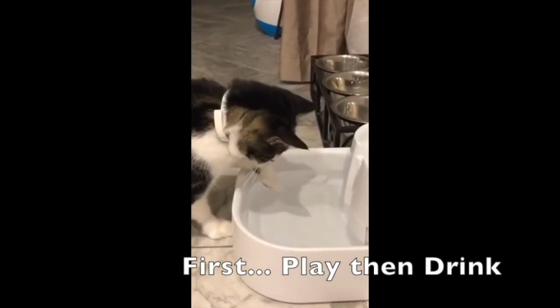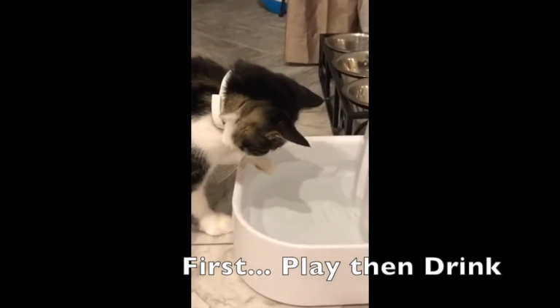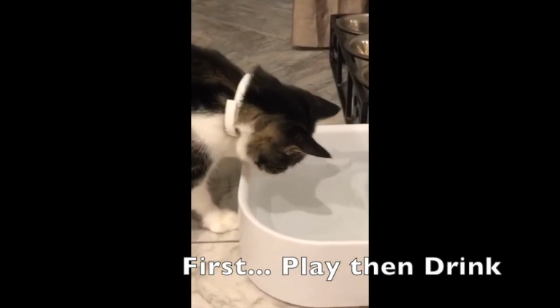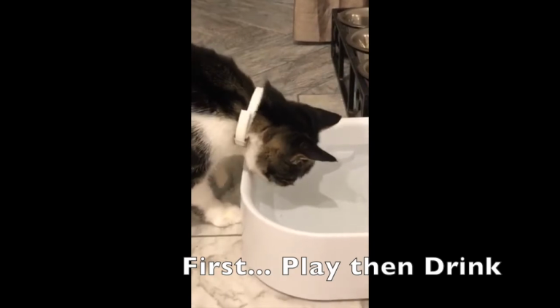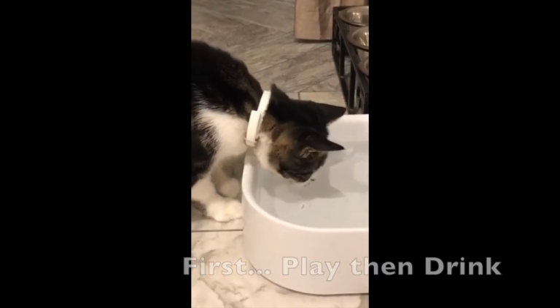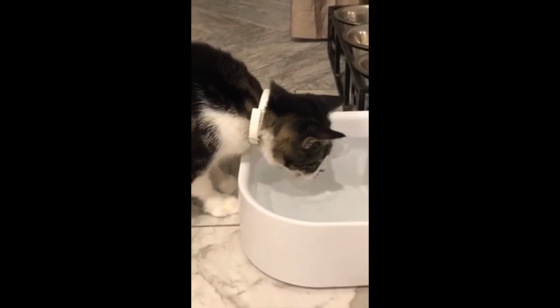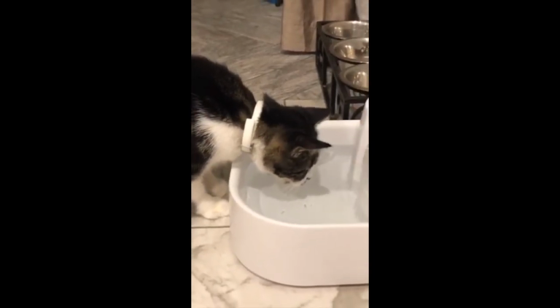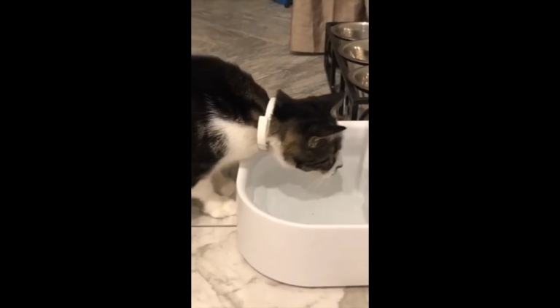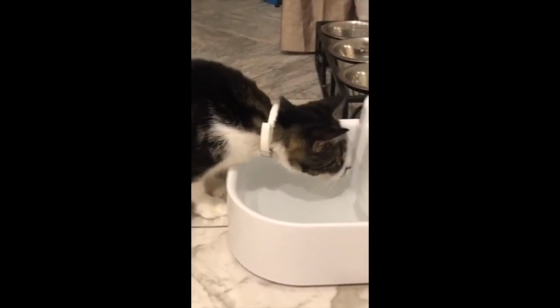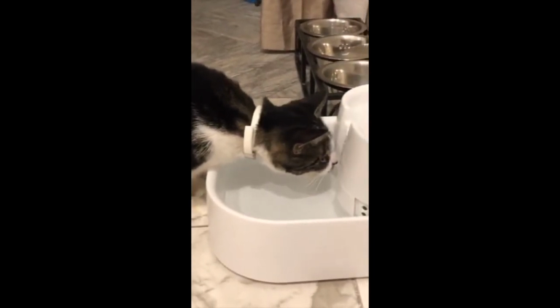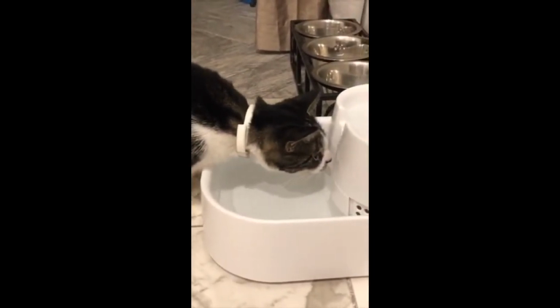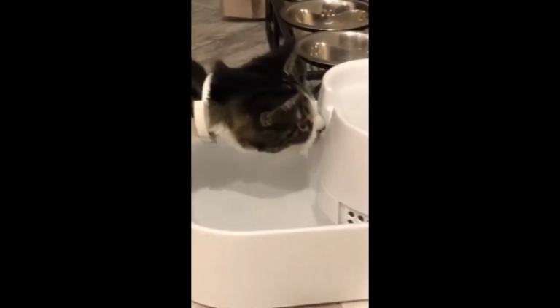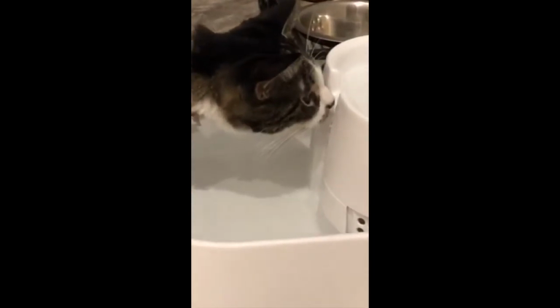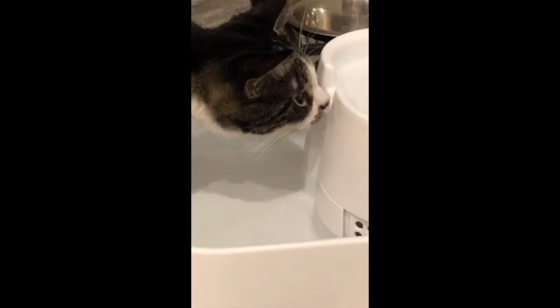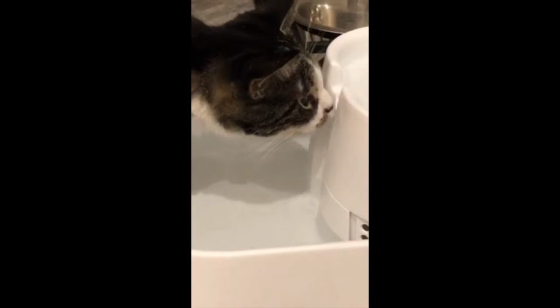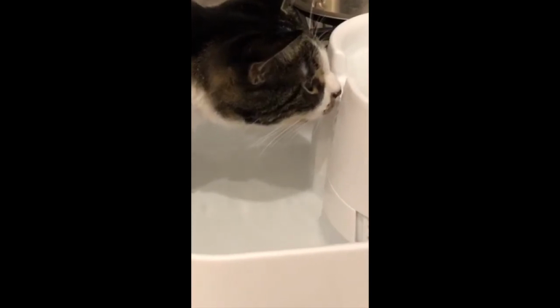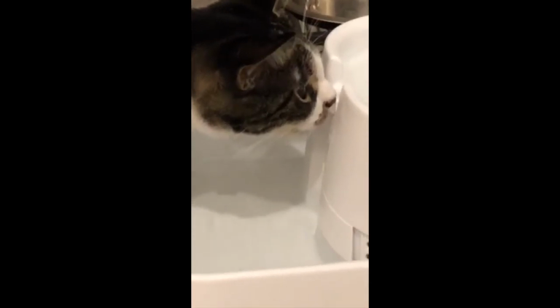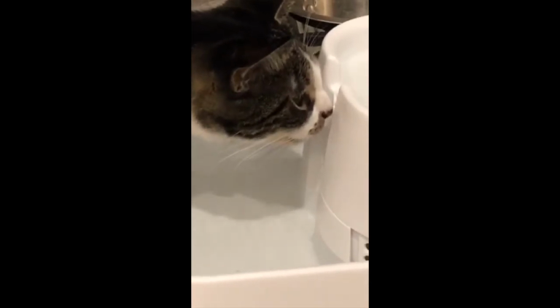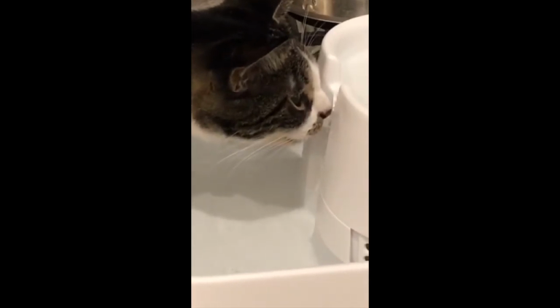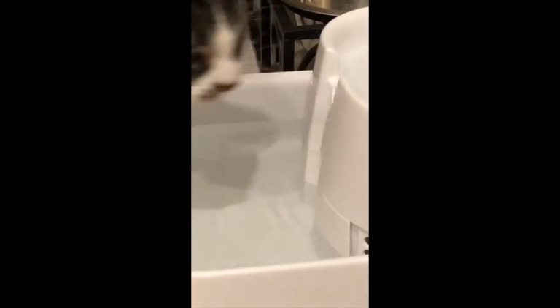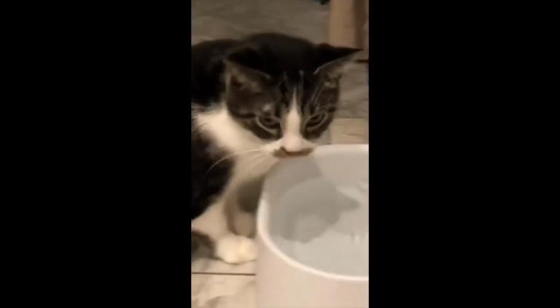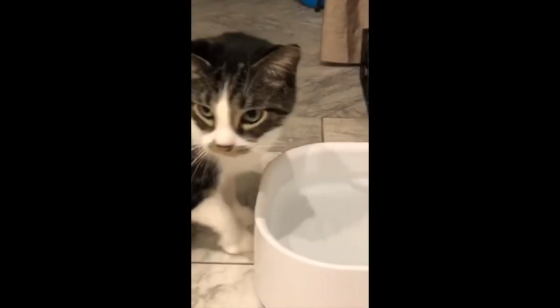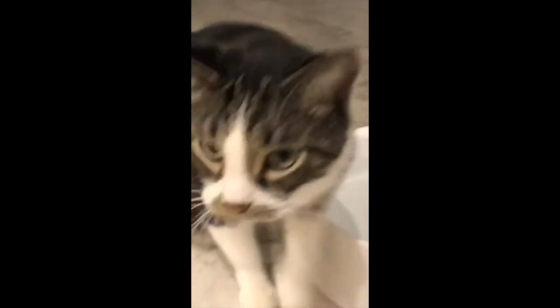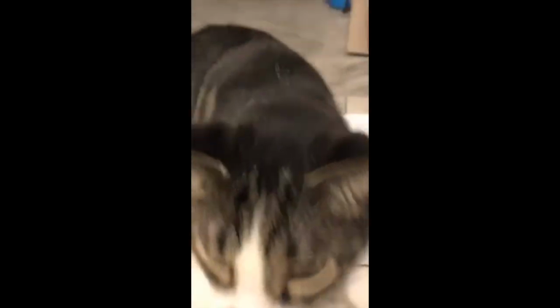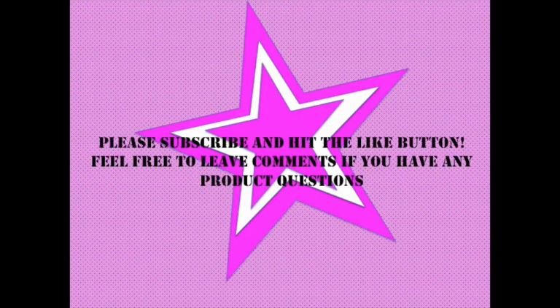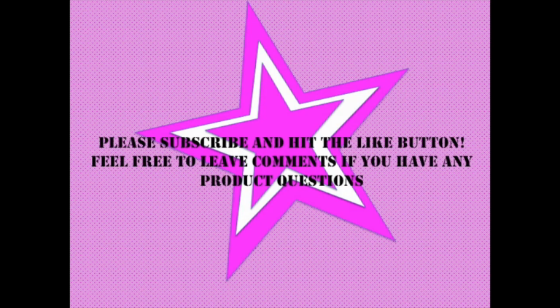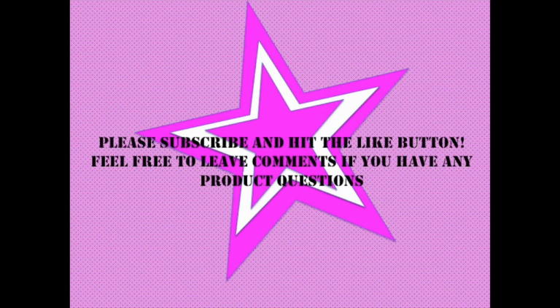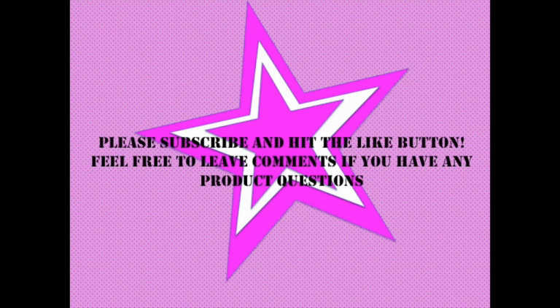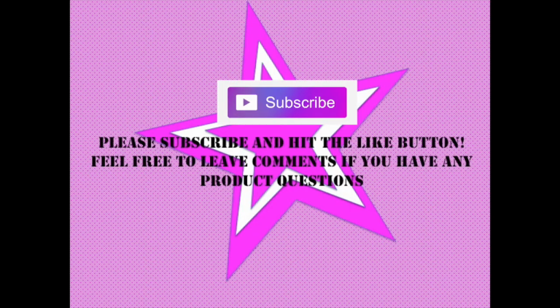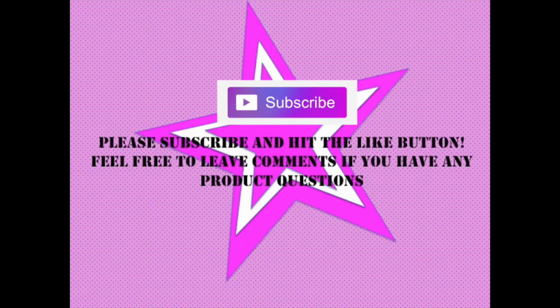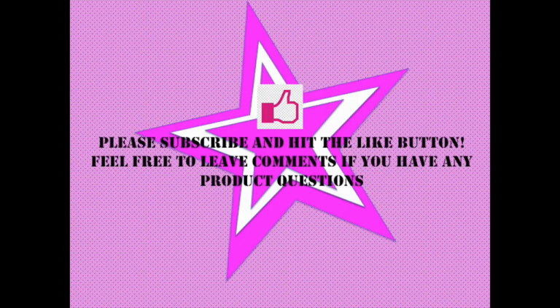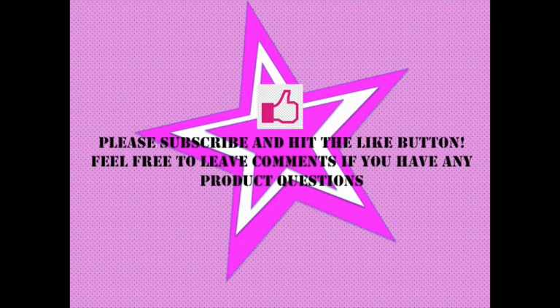Overall, I would recommend this product. I think it's great for everyone to have fresh flowing water for their pets. If you found this review helpful, please subscribe and hit that like button.